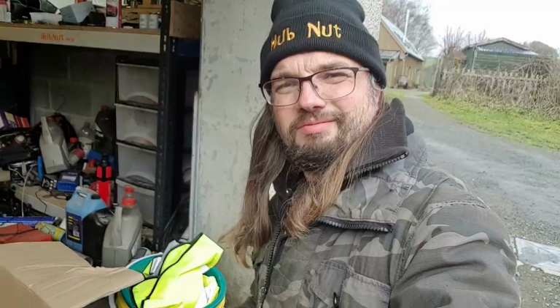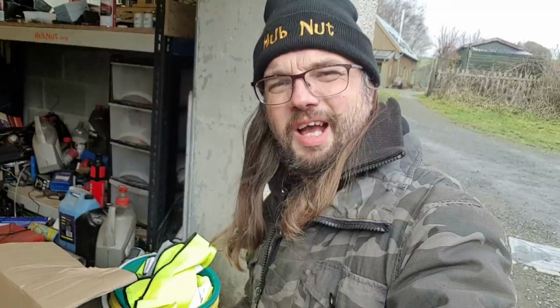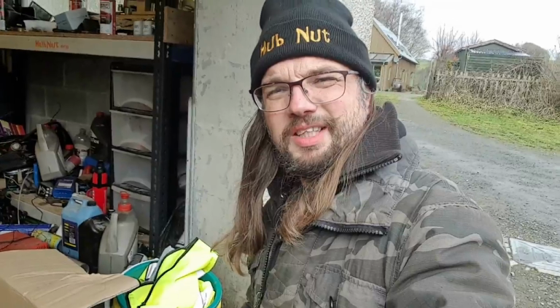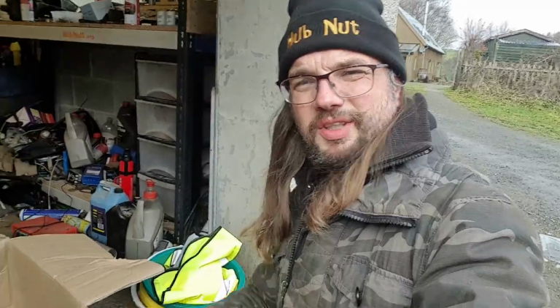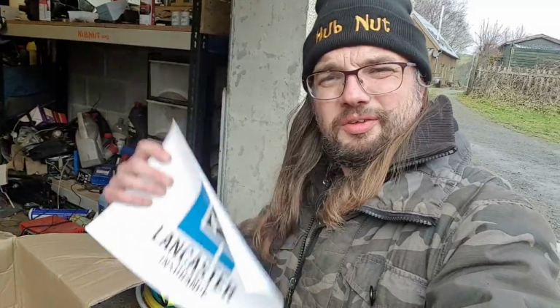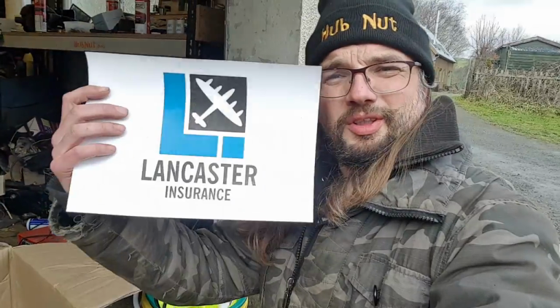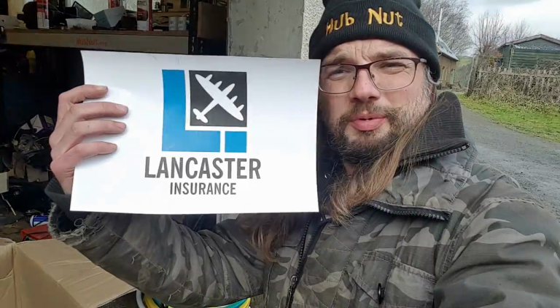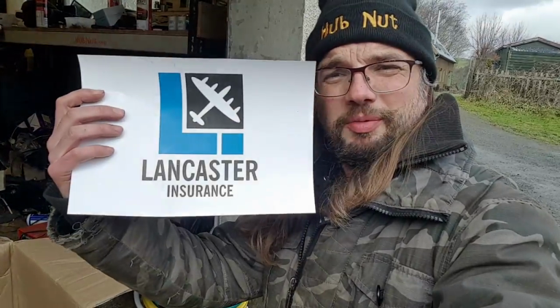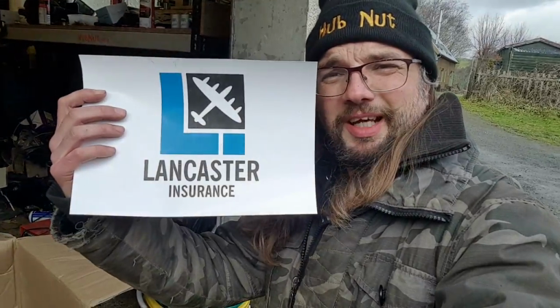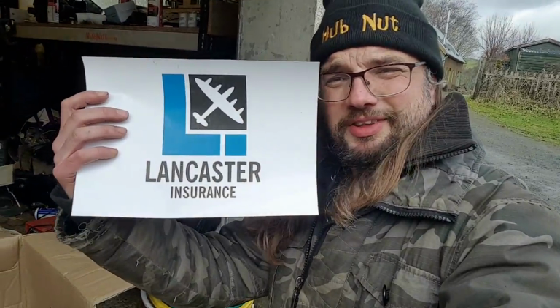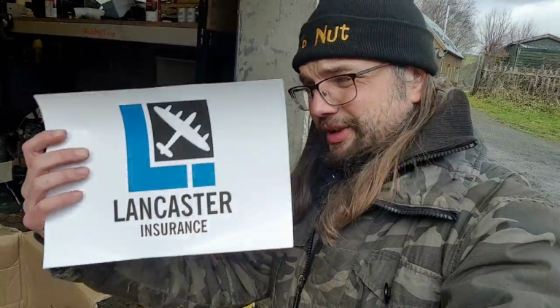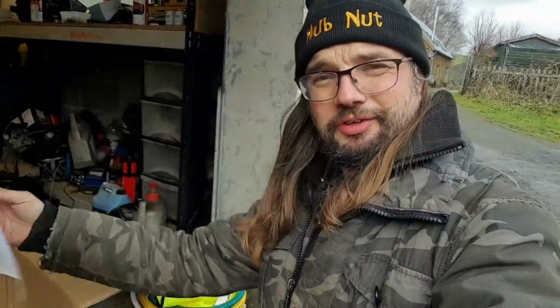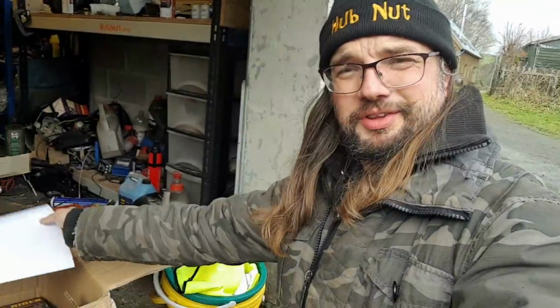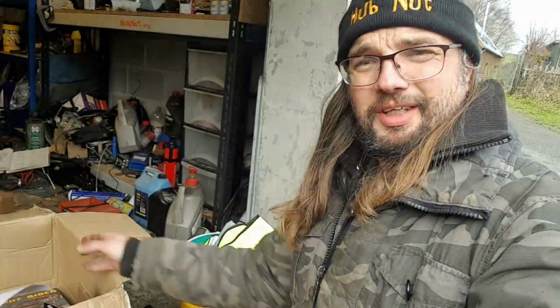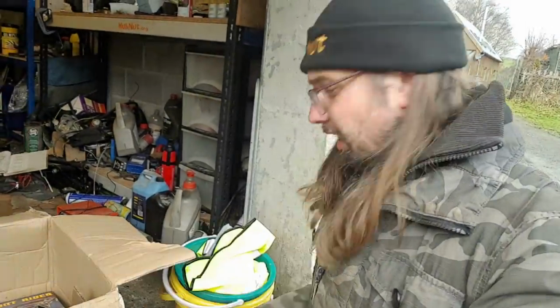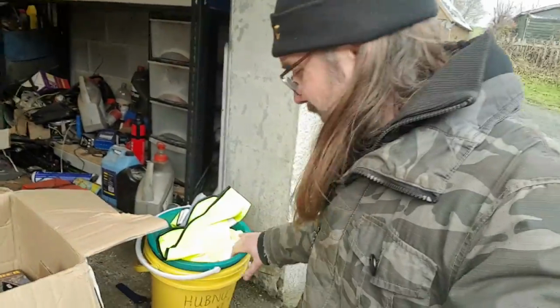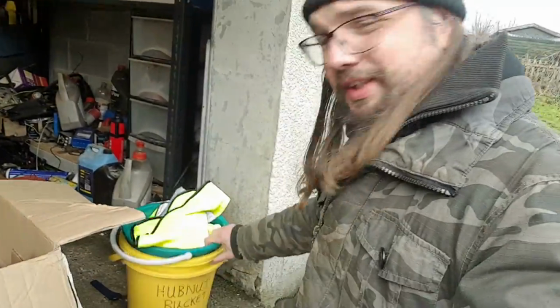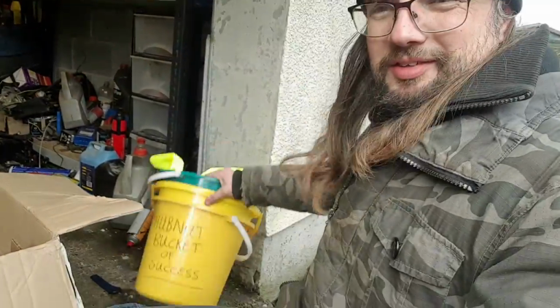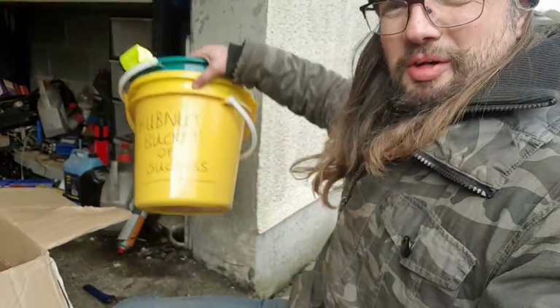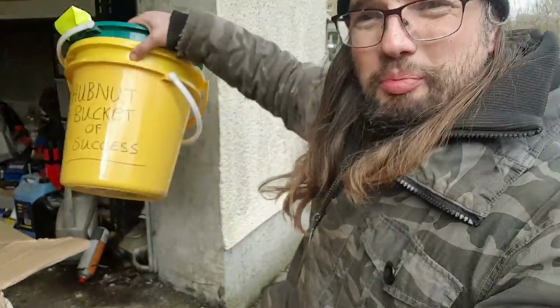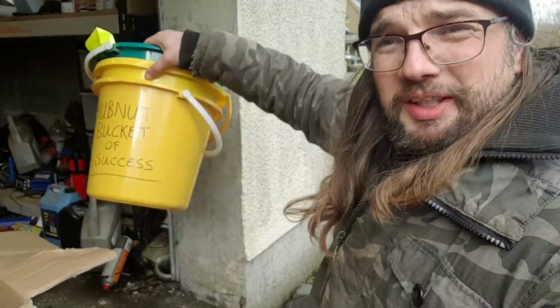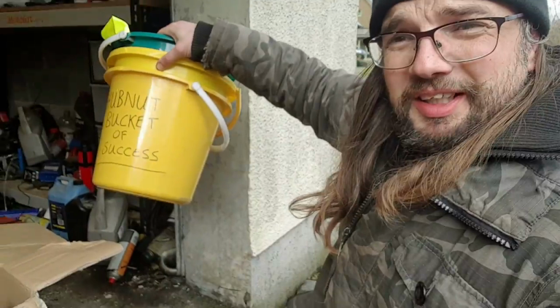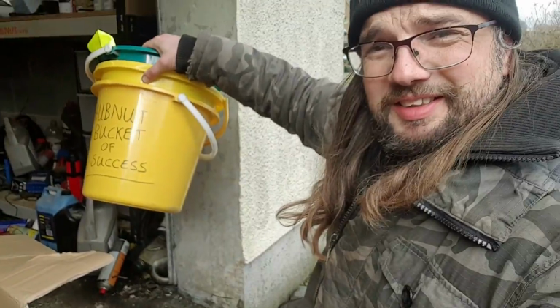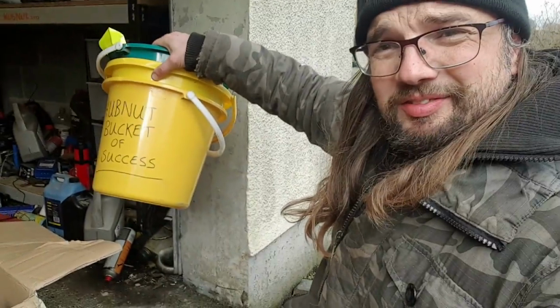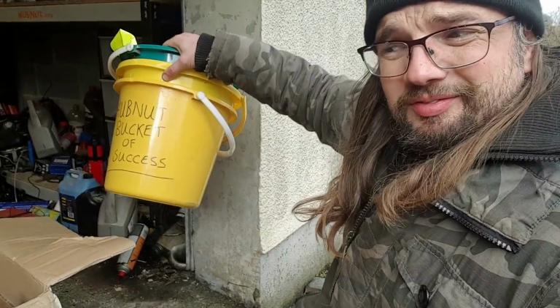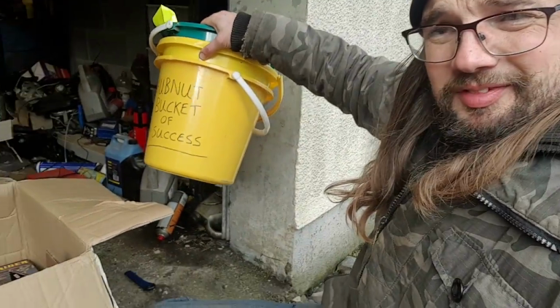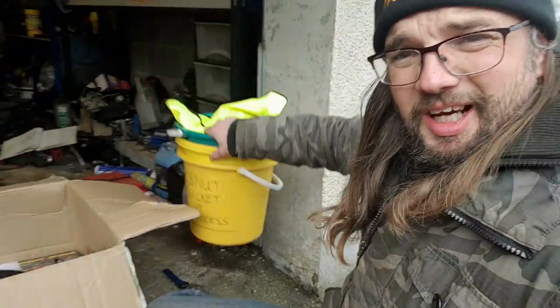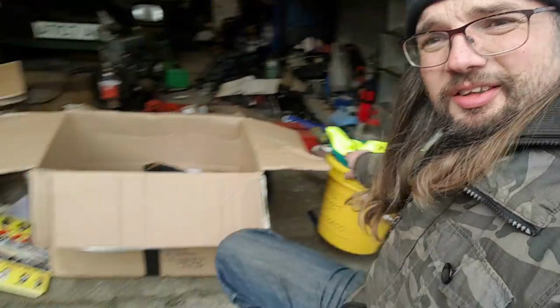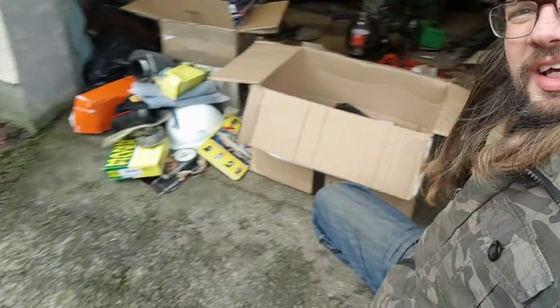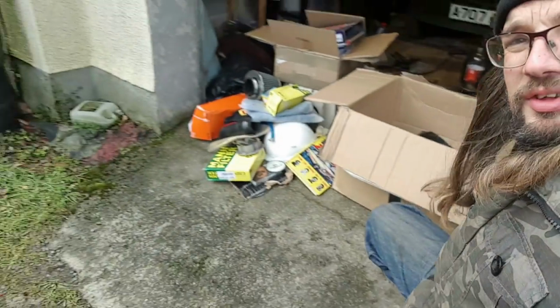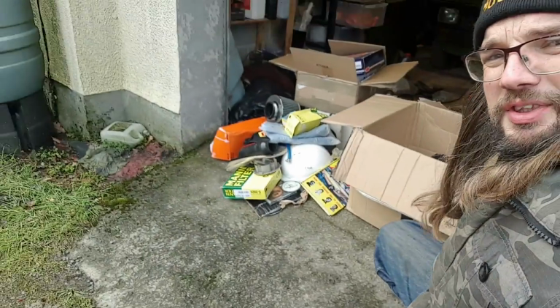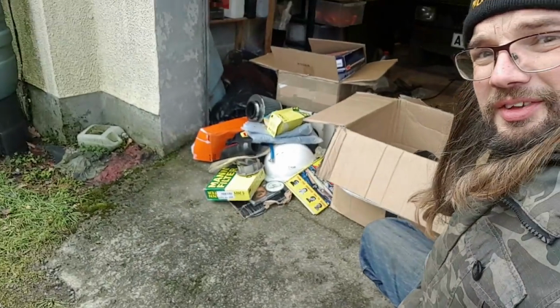In this video, sponsored by Lancaster Insurance, I've been sent buckets and a lot else besides.